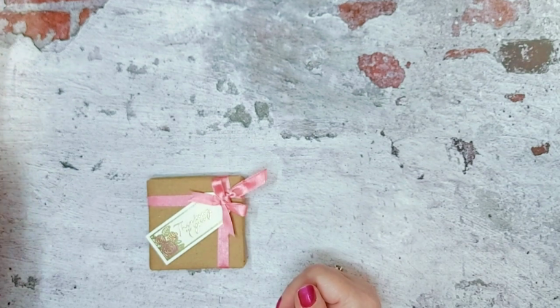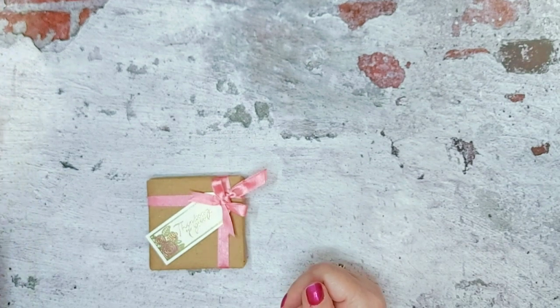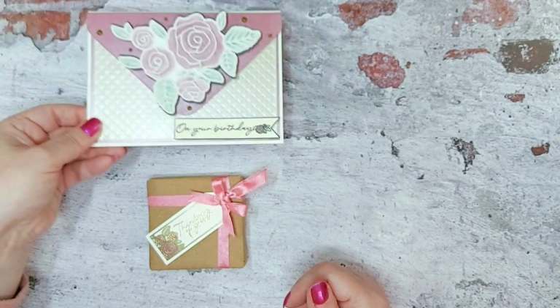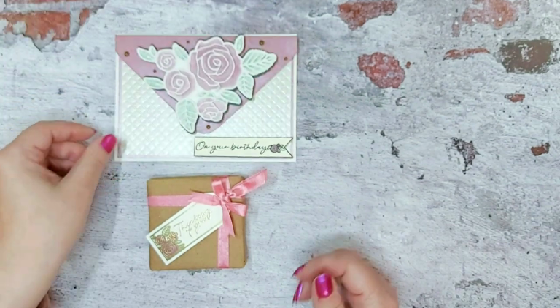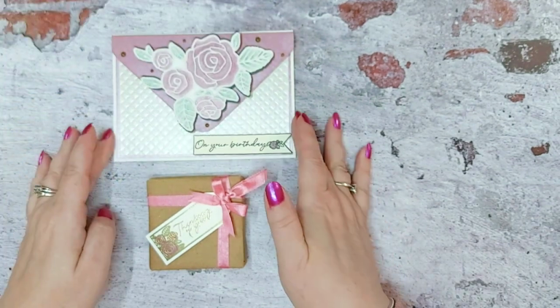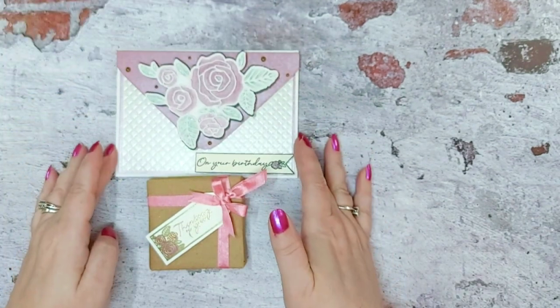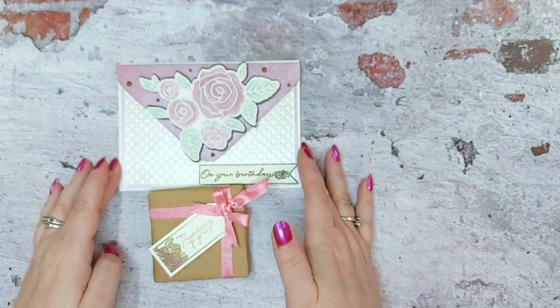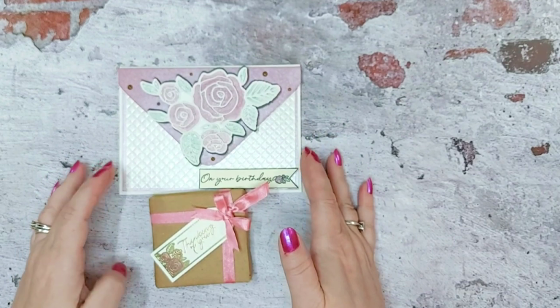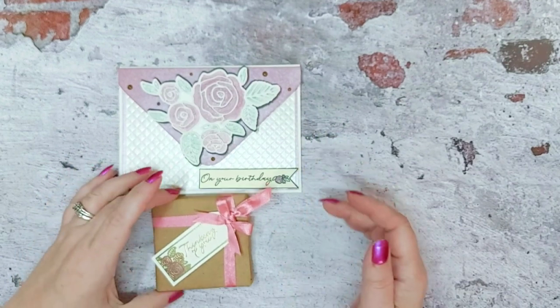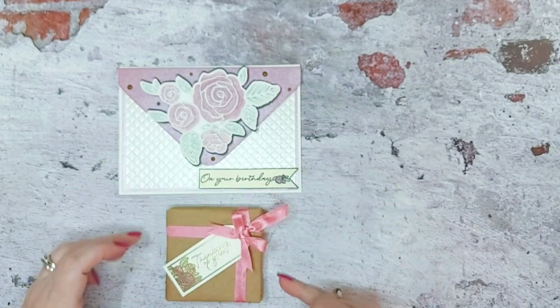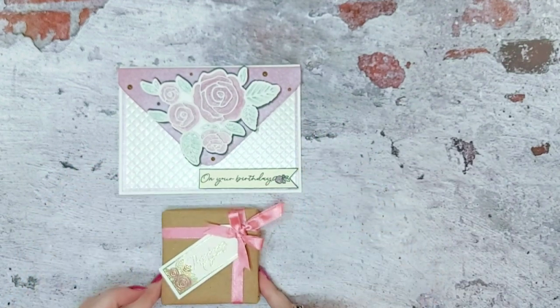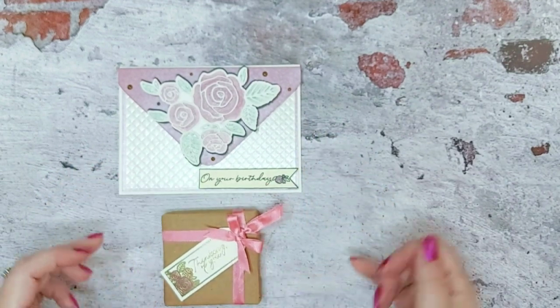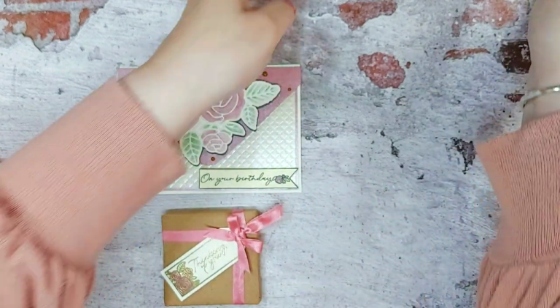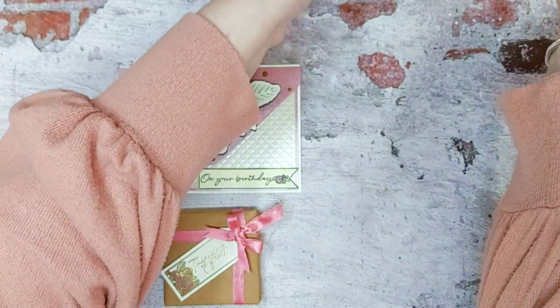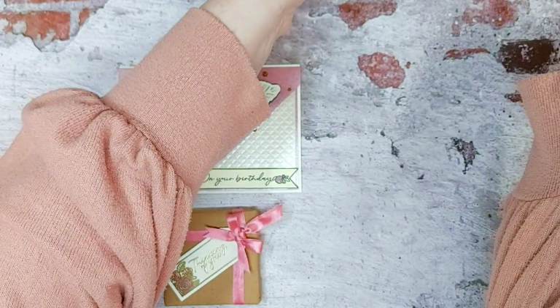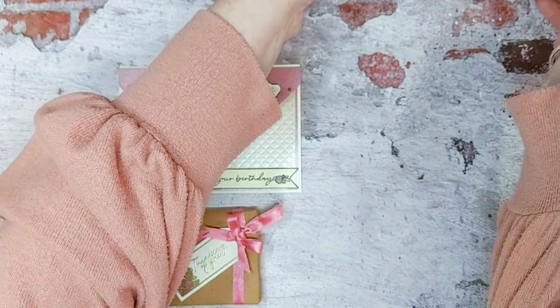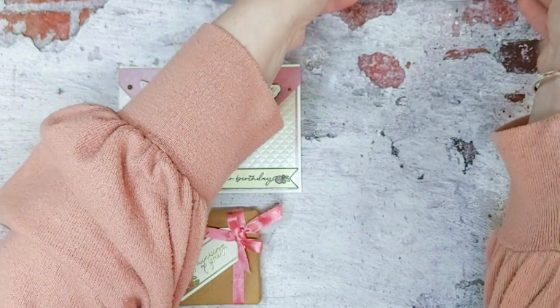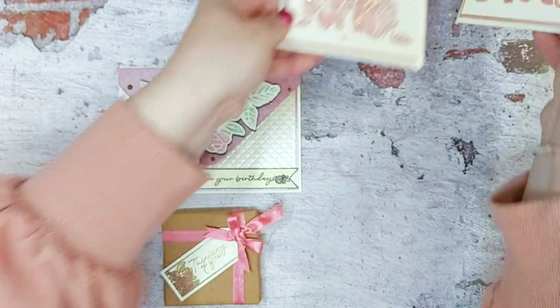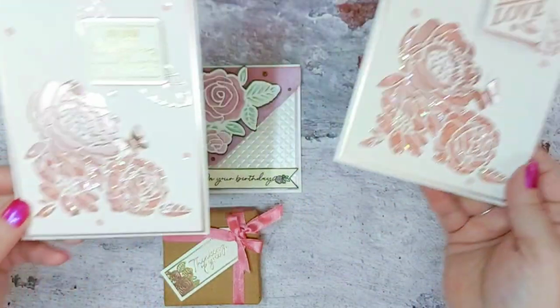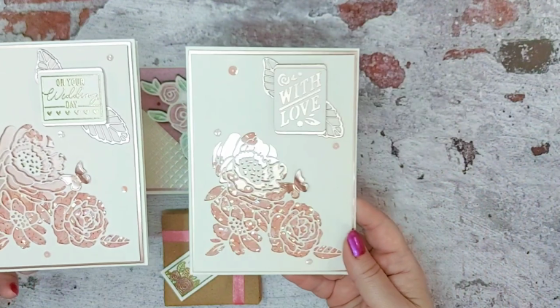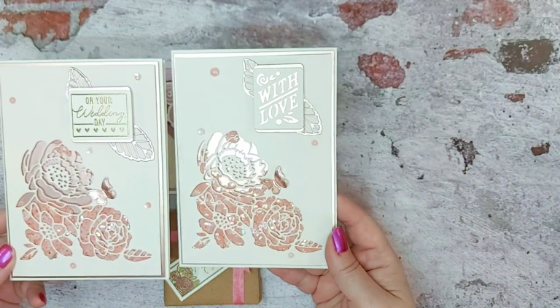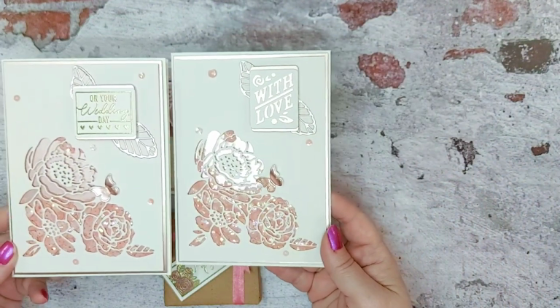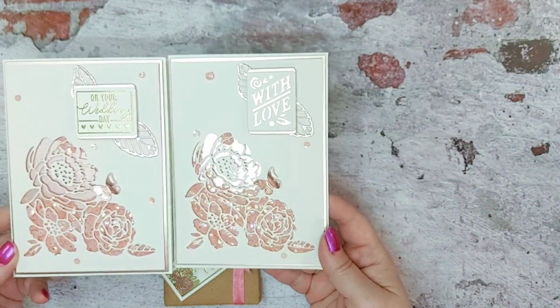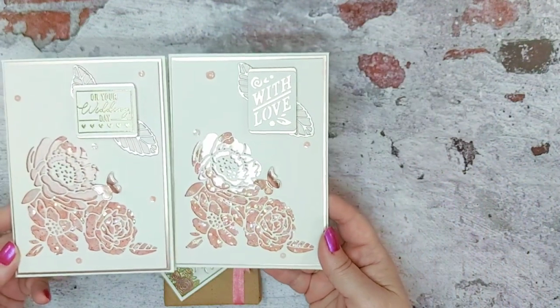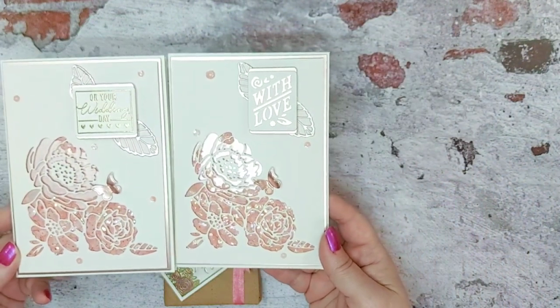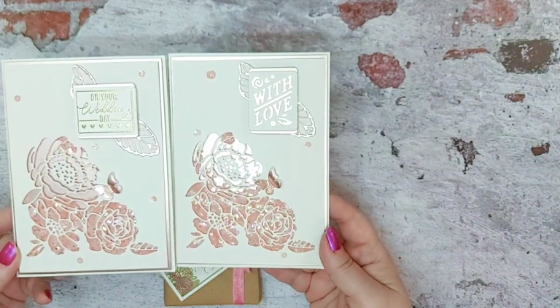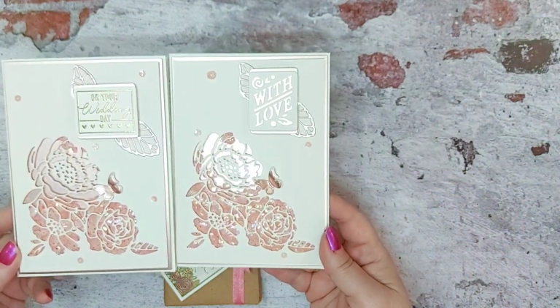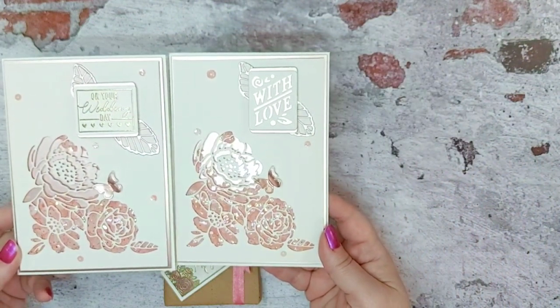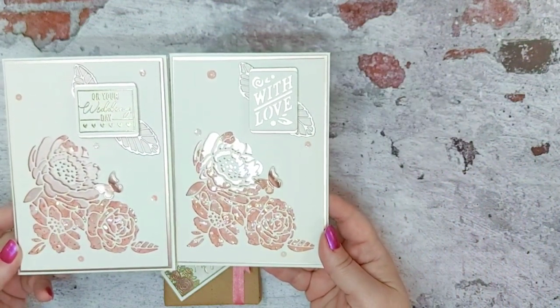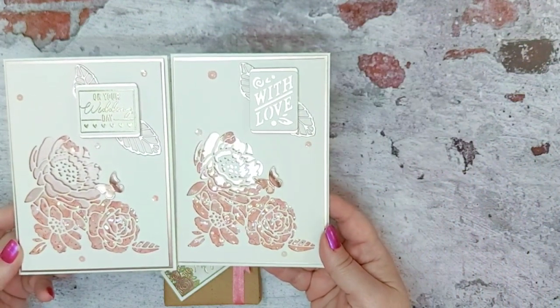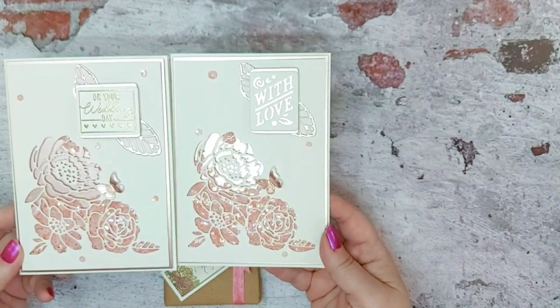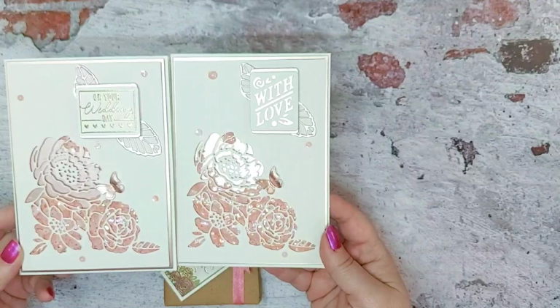So there we have an envelope style card, a beautiful gift wrap present, and then two cards that are very similar — one with love and one on your wedding day.